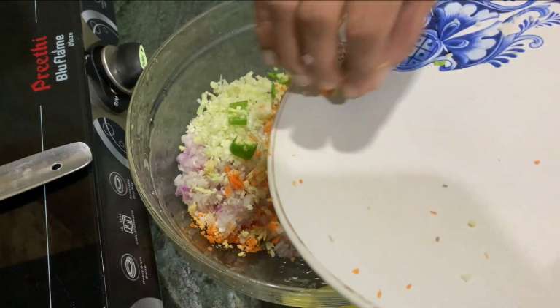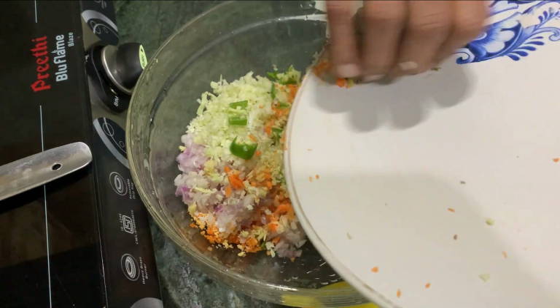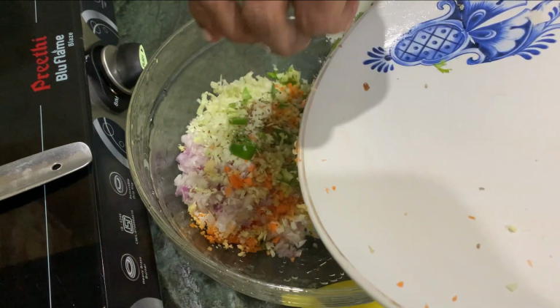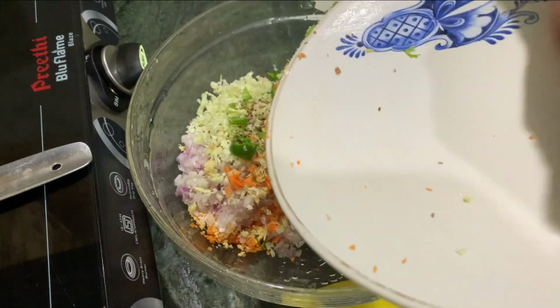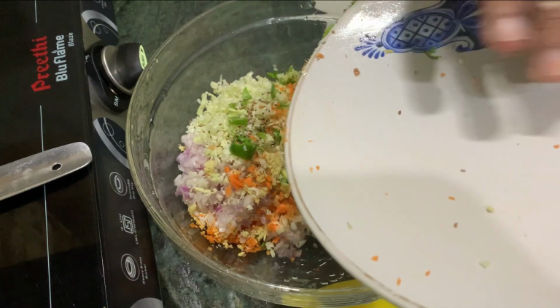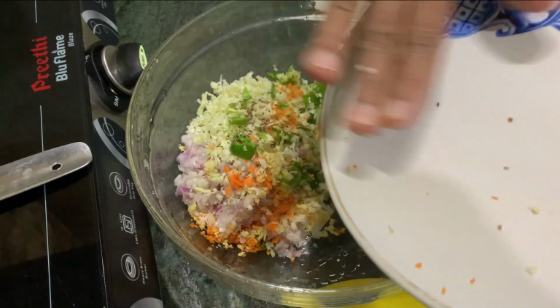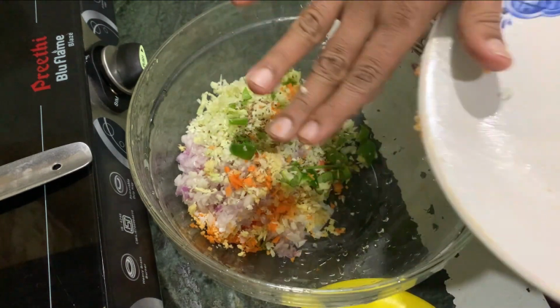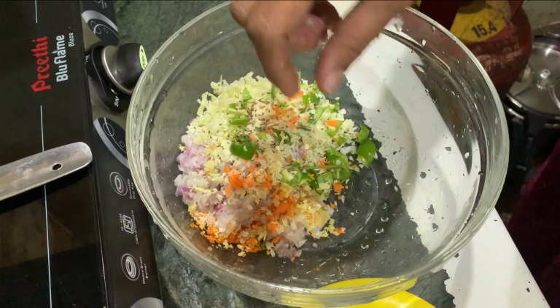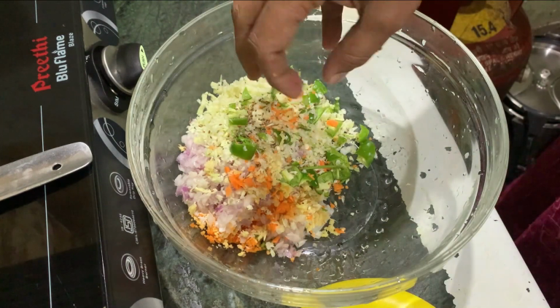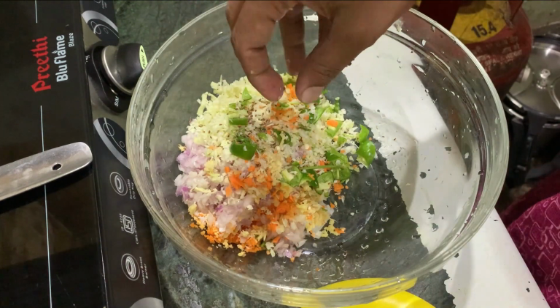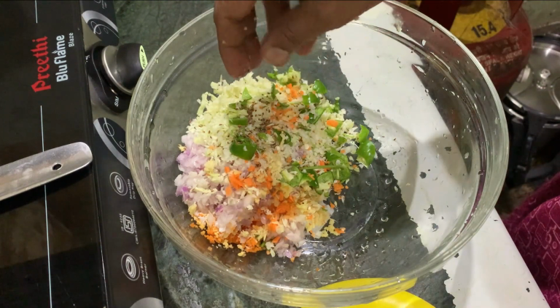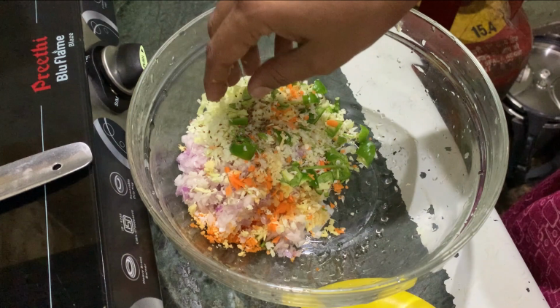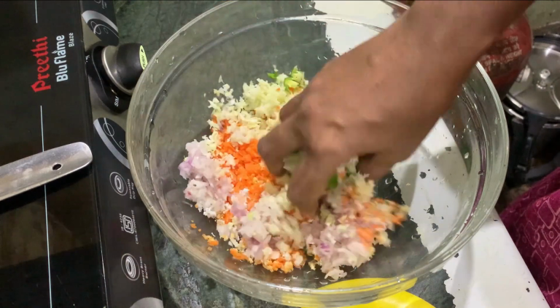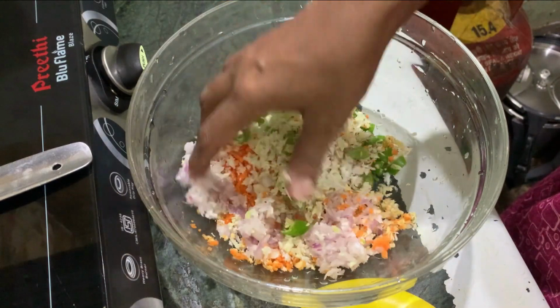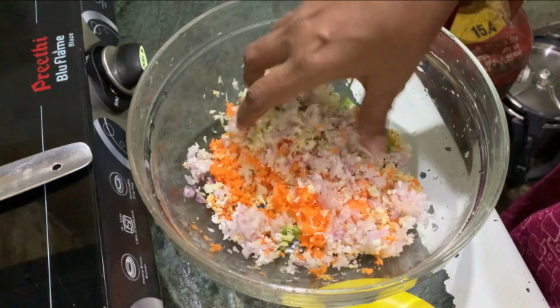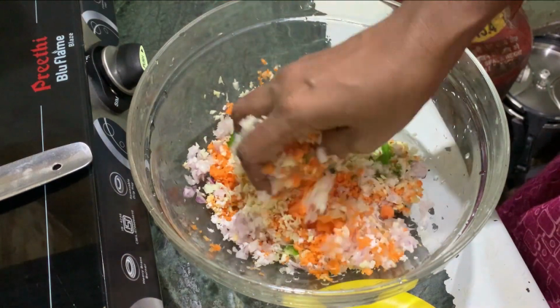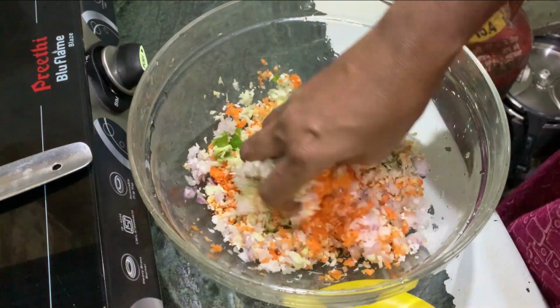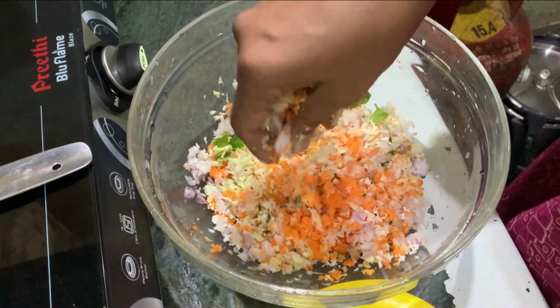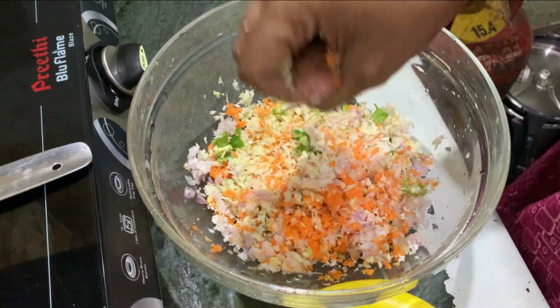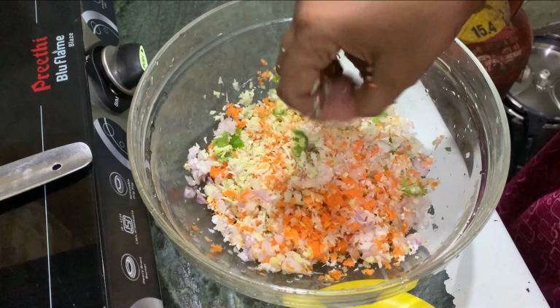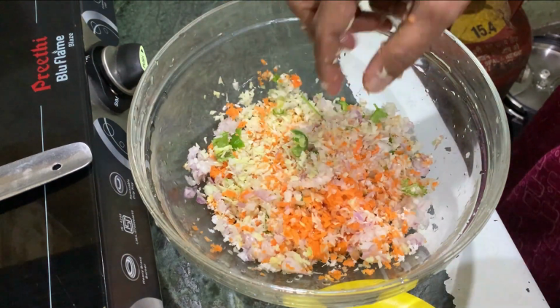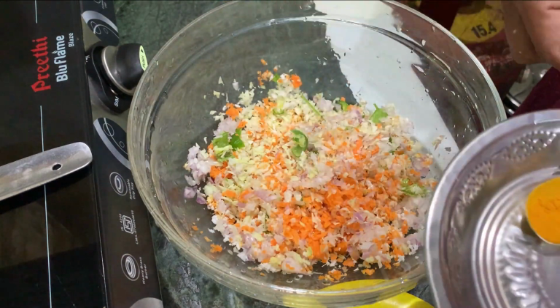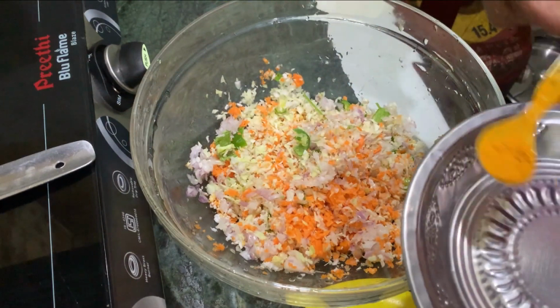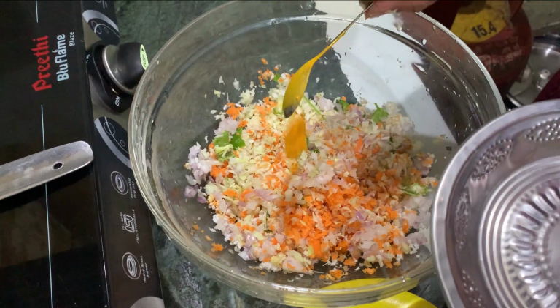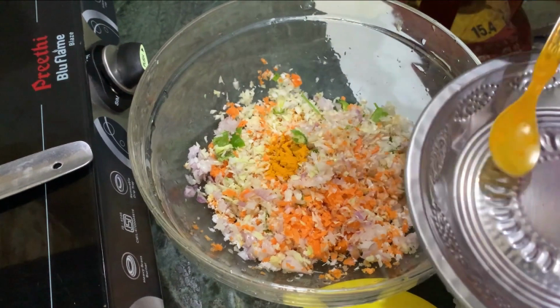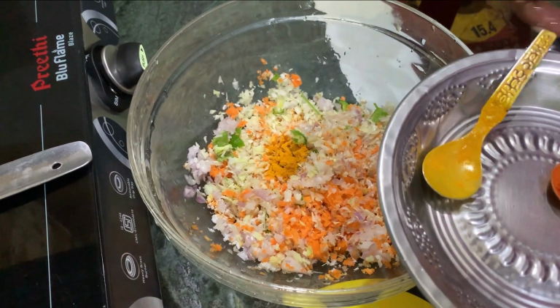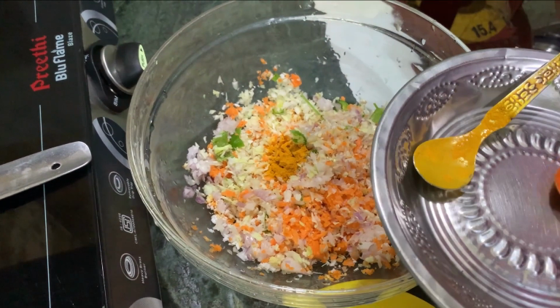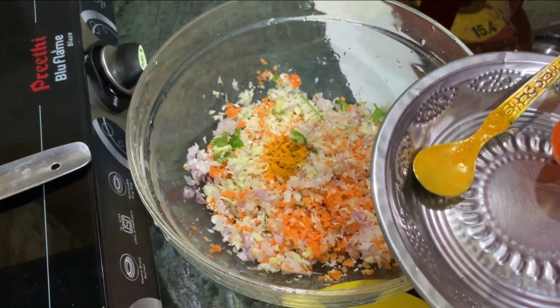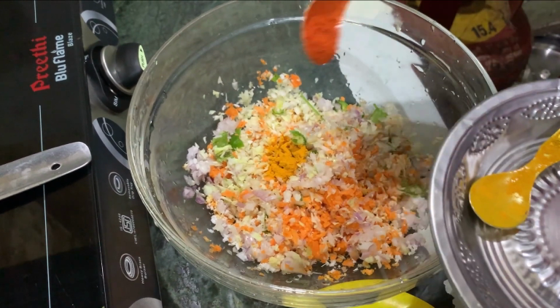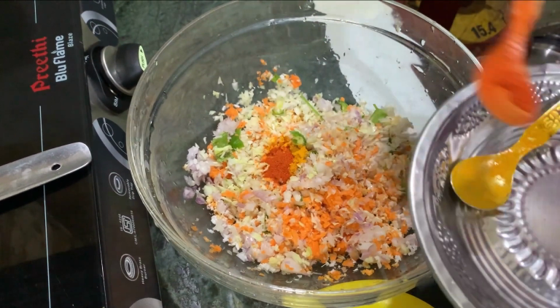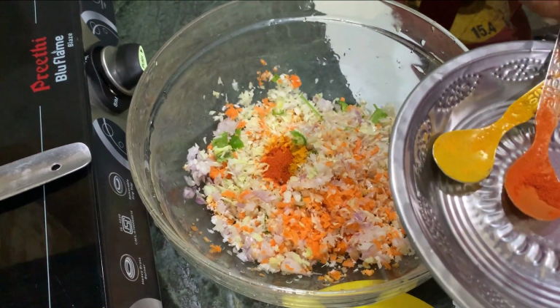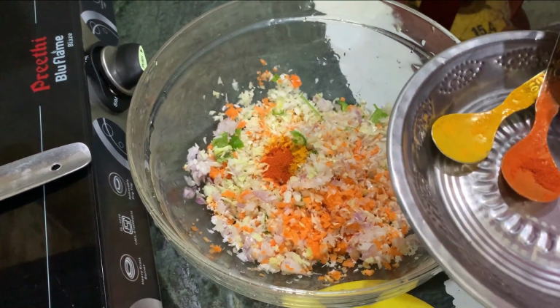We have to add a mix of Vendaya, Pachamolaha, Omom, Jilly powder, Turmeric powder, and Salt — all the way to put it in.